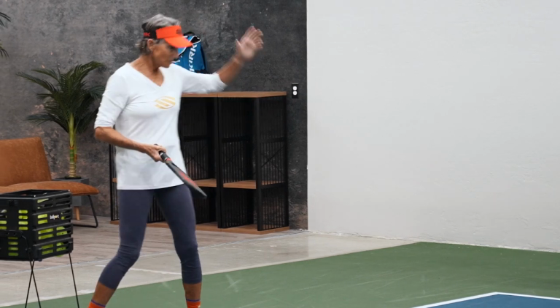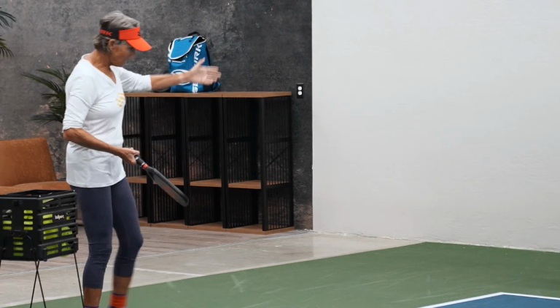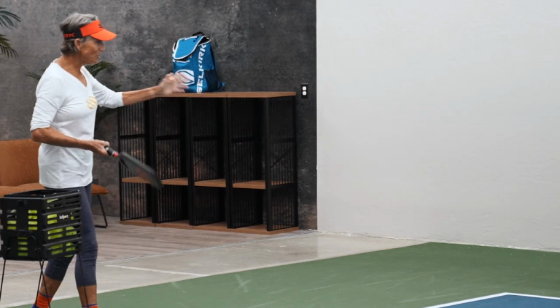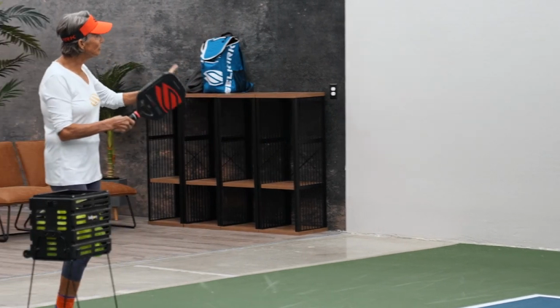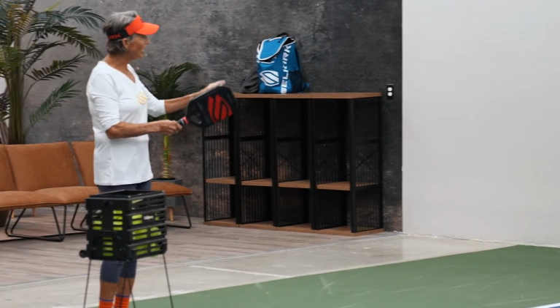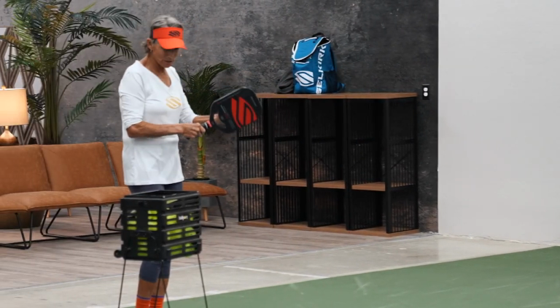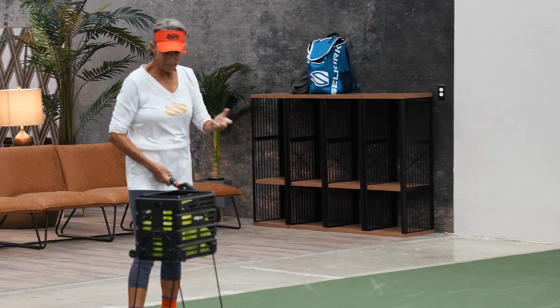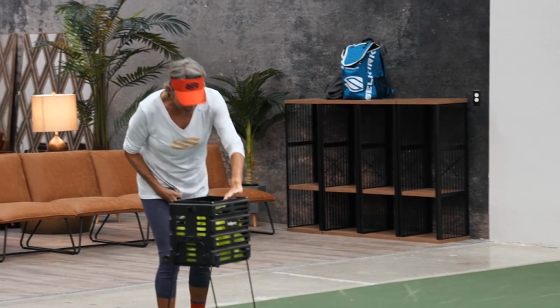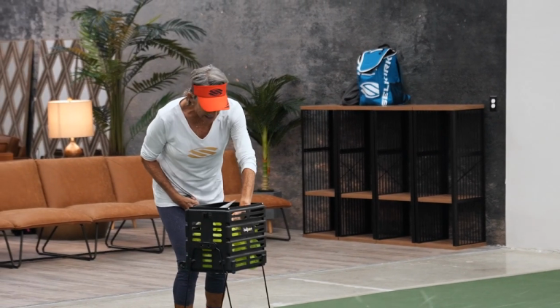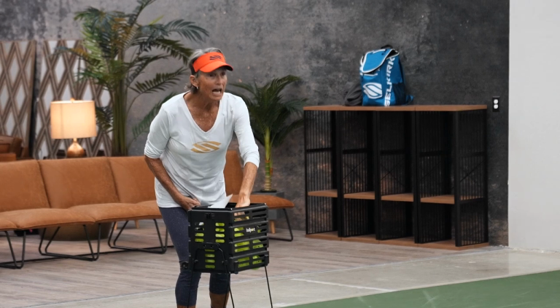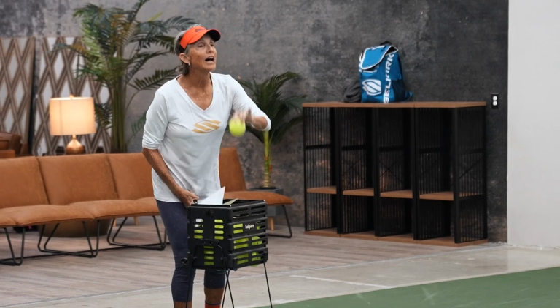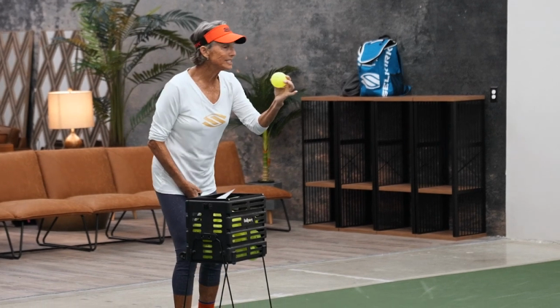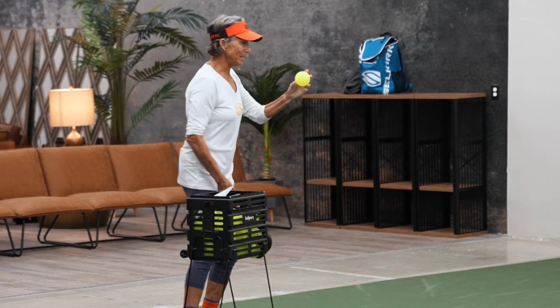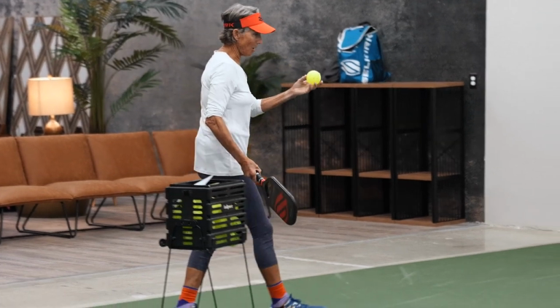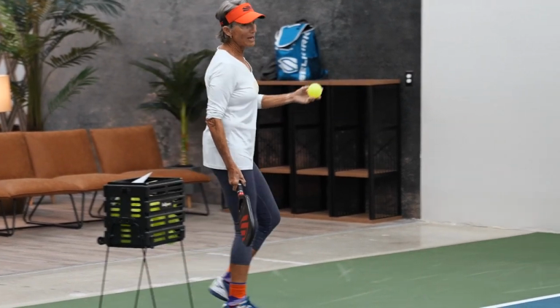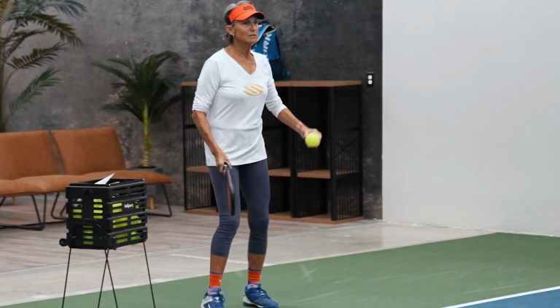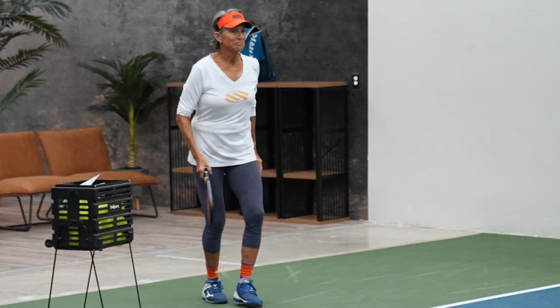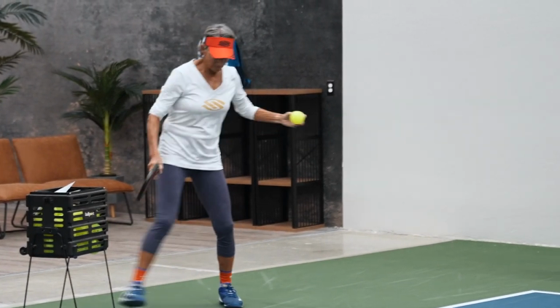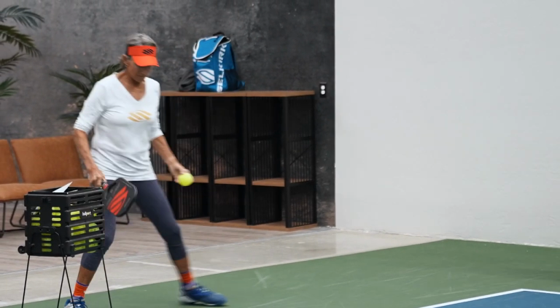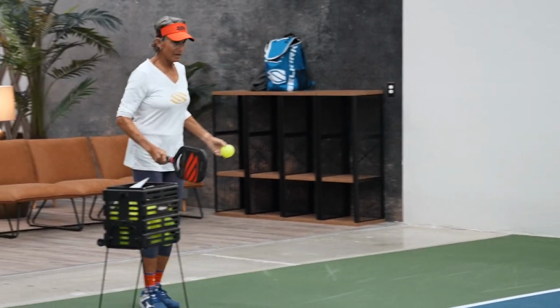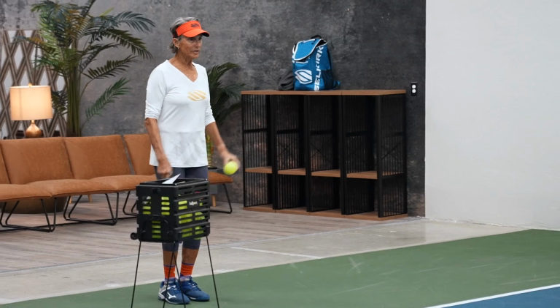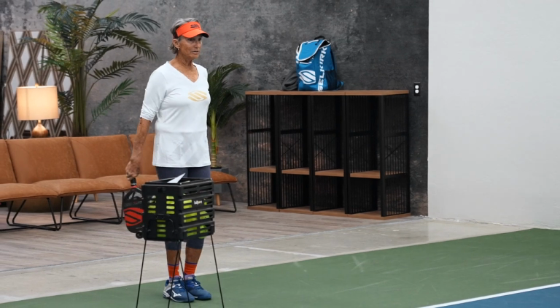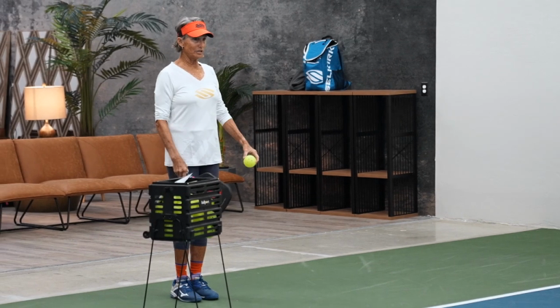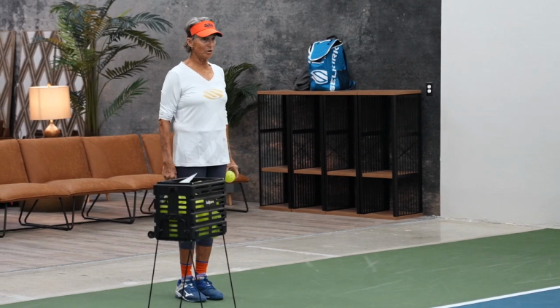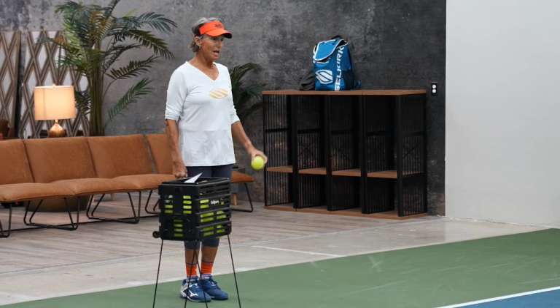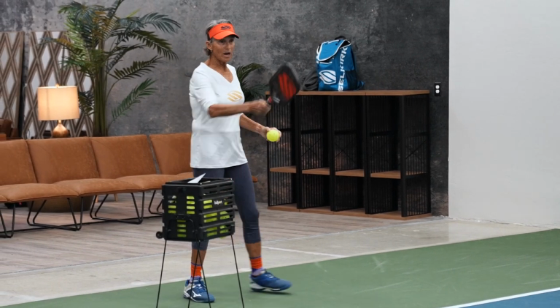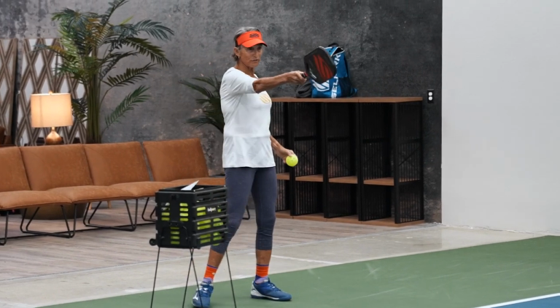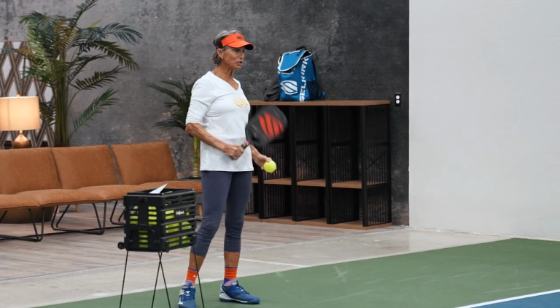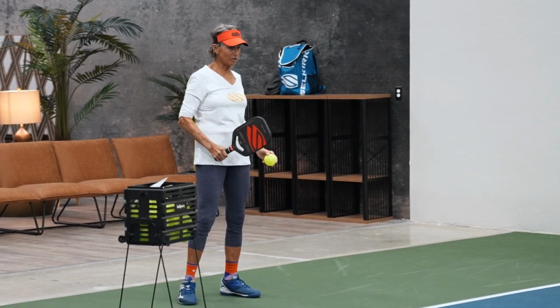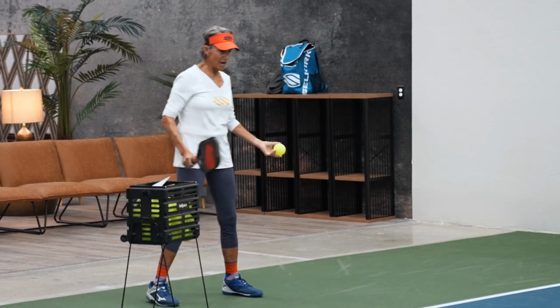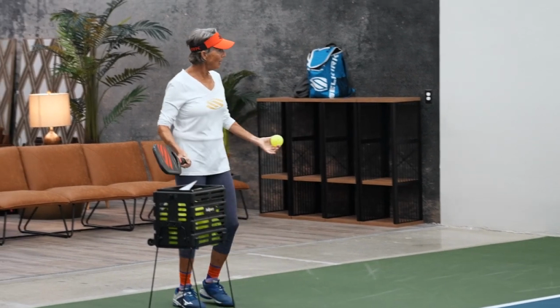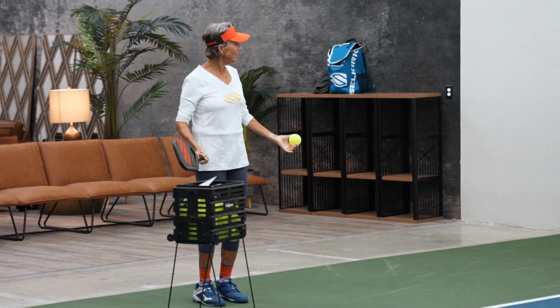I don't know what your routine is, but mine is always the same. I get over here, I look at my target. Now I went for the orange target over there, now I'm here — so what?